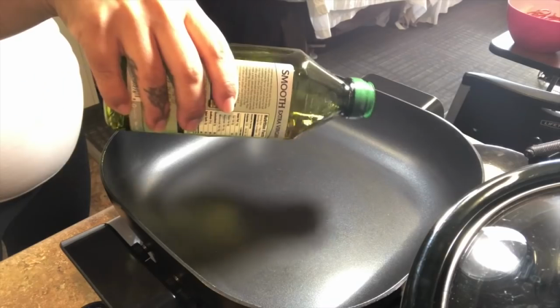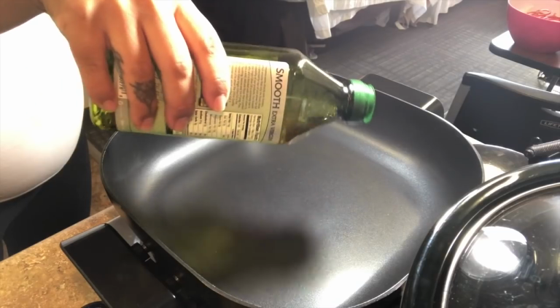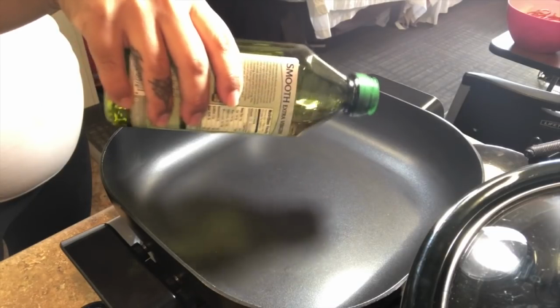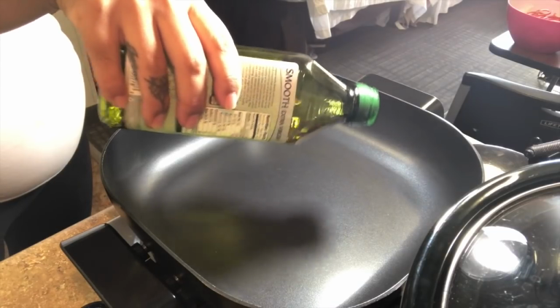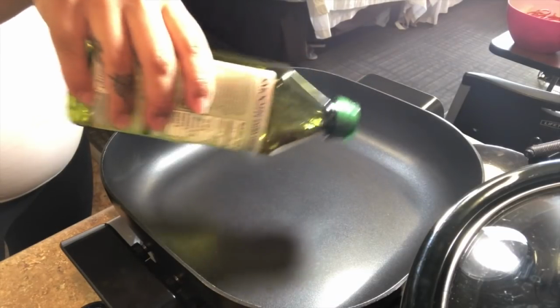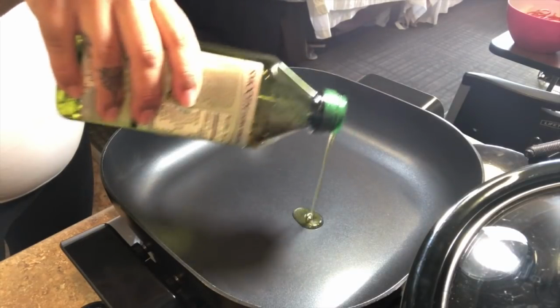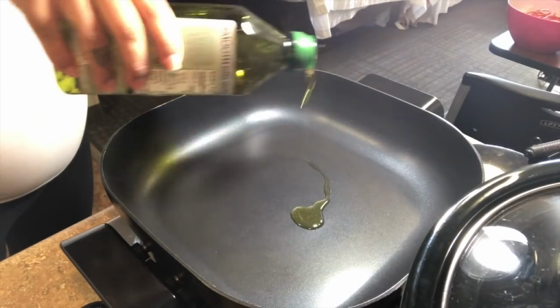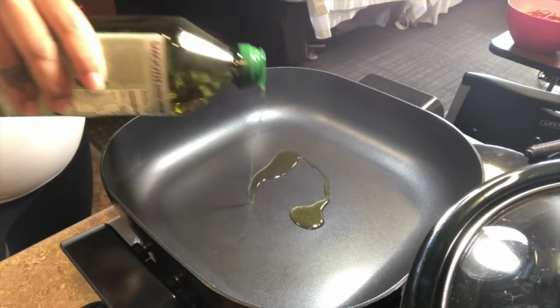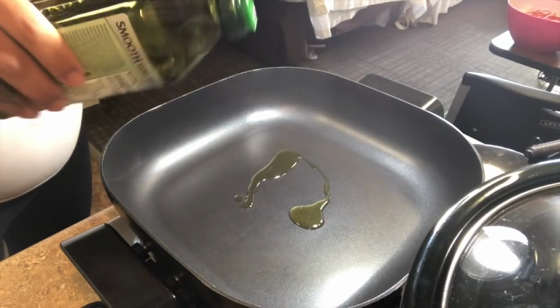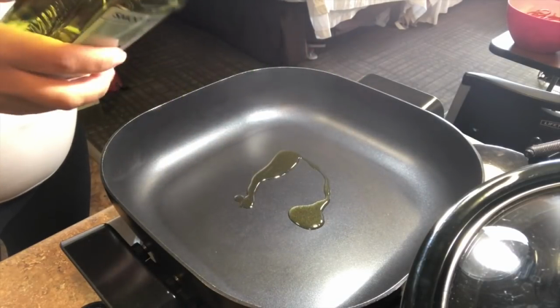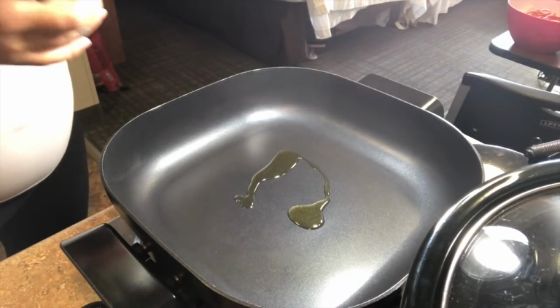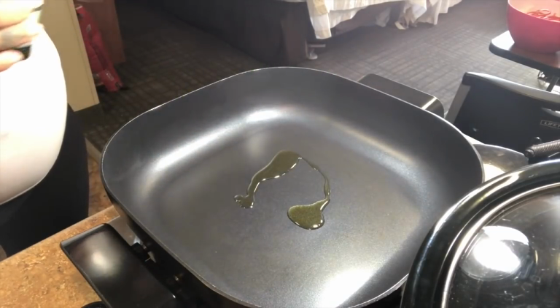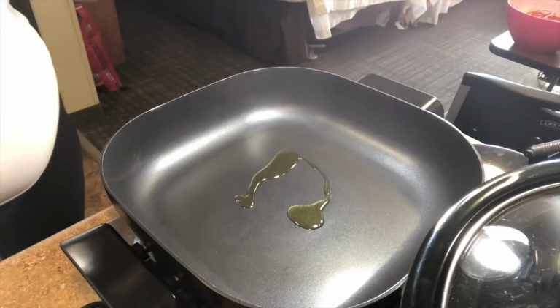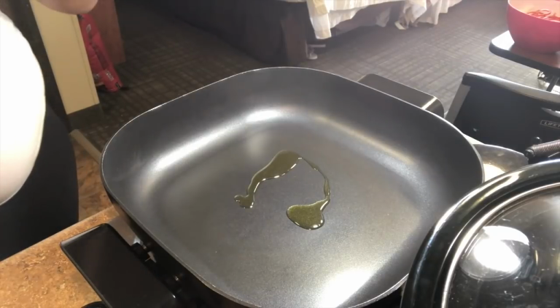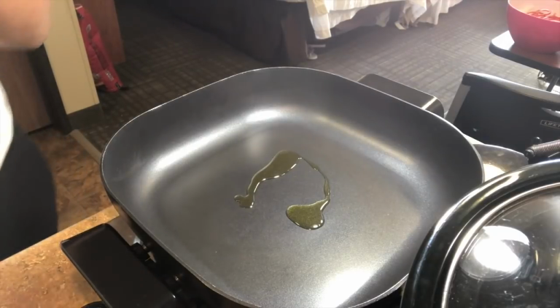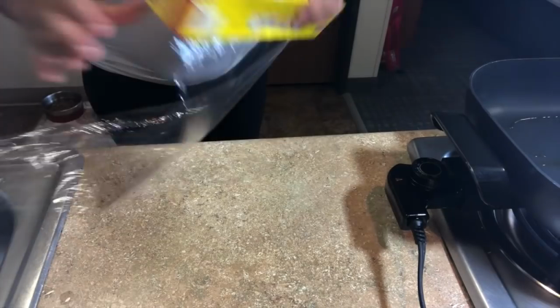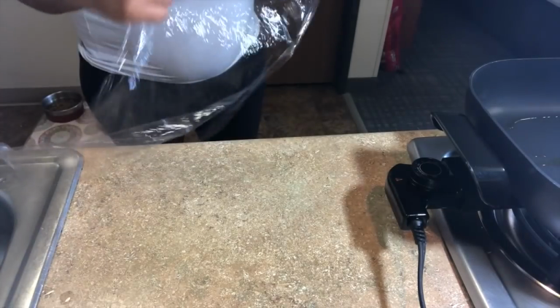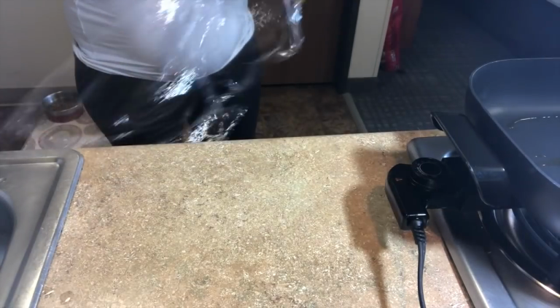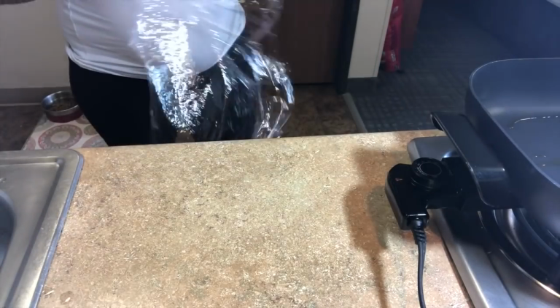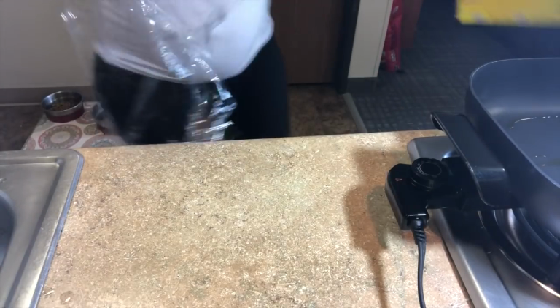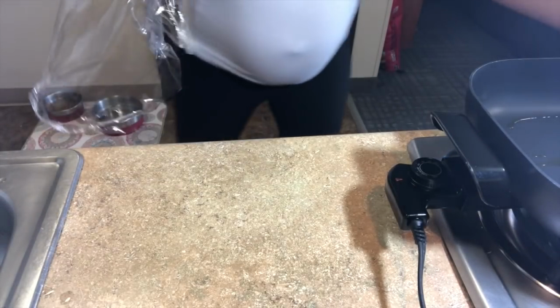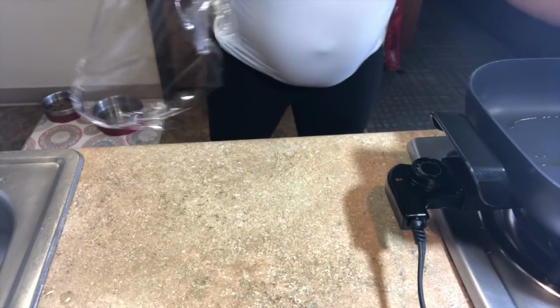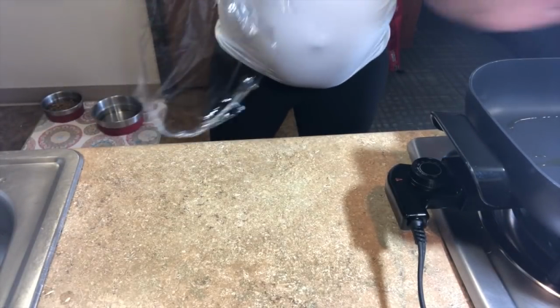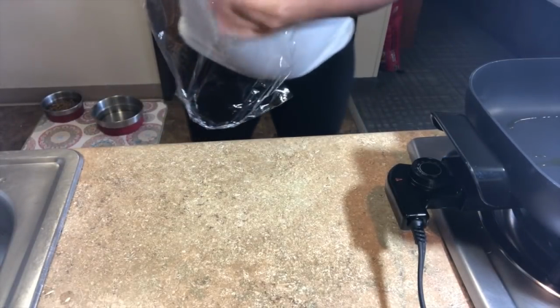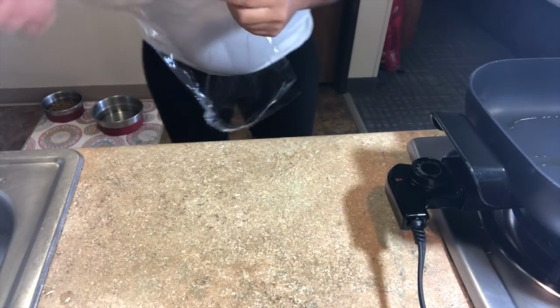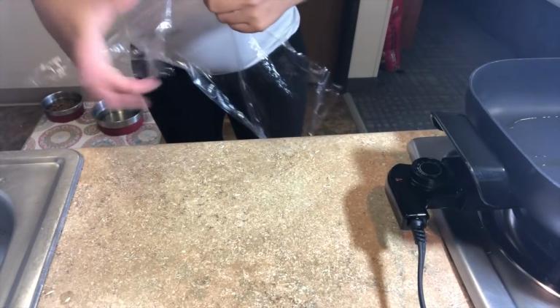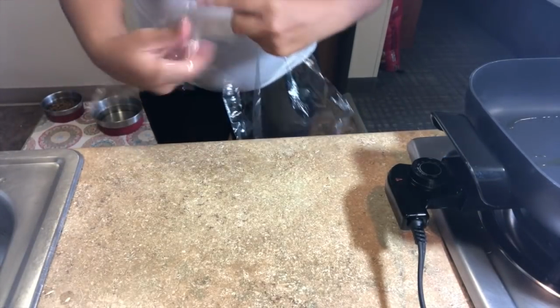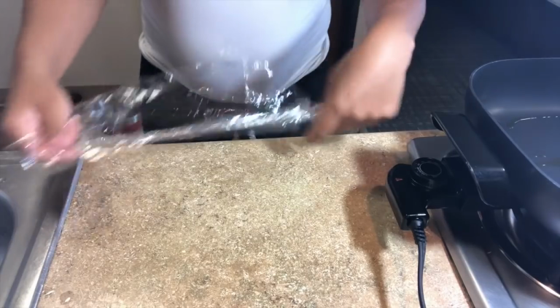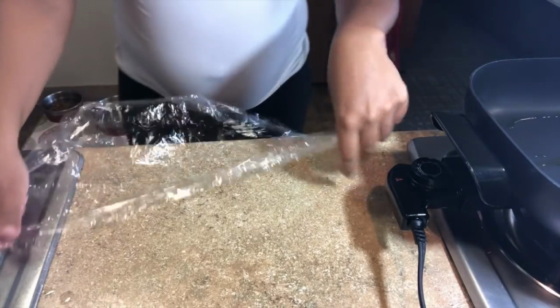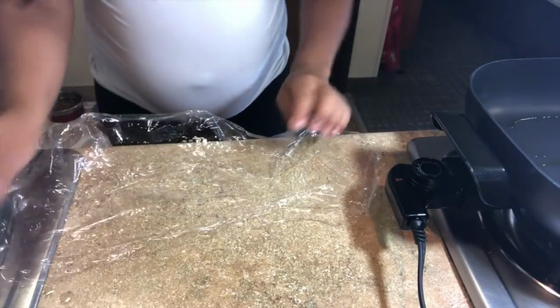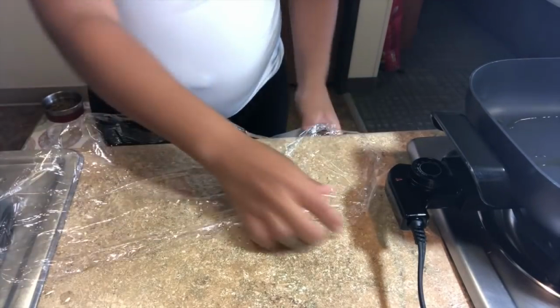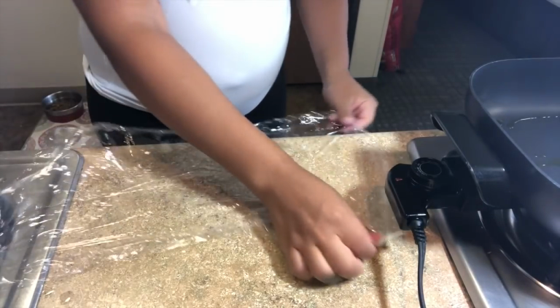Before I season my meat, I add a small amount of extra virgin olive oil to a hot pan. Because I am in a hotel room, I have to improvise to prepare my meat.